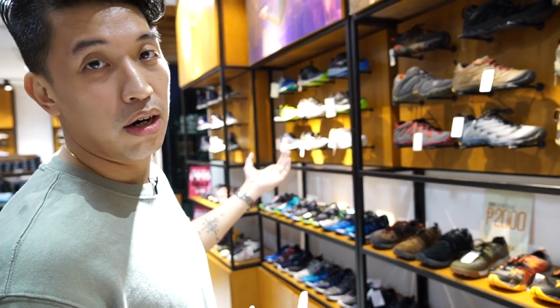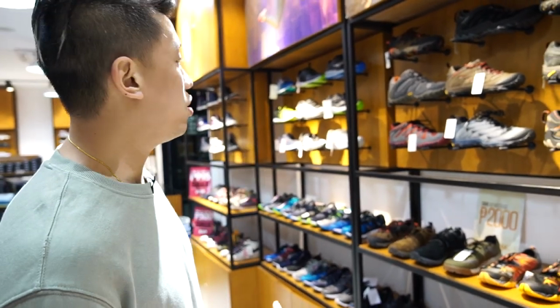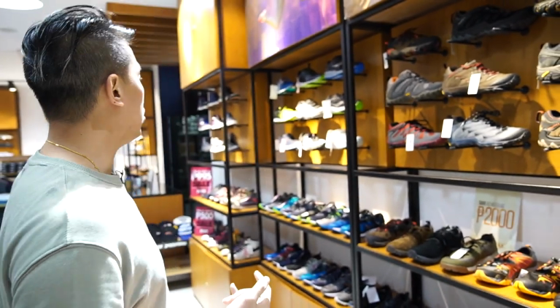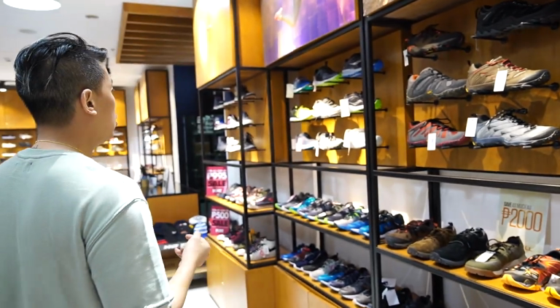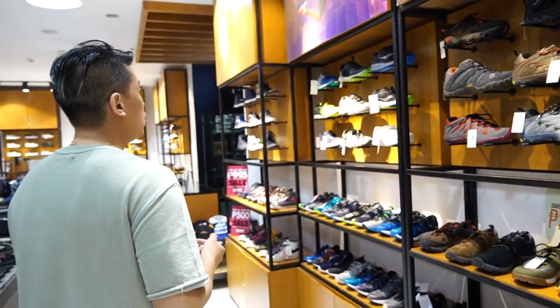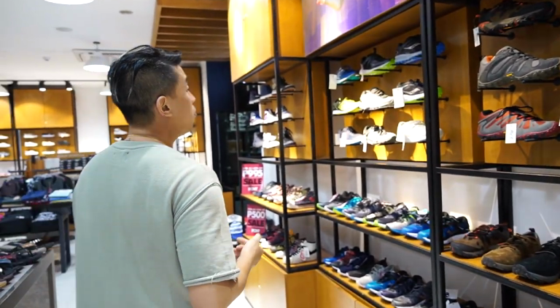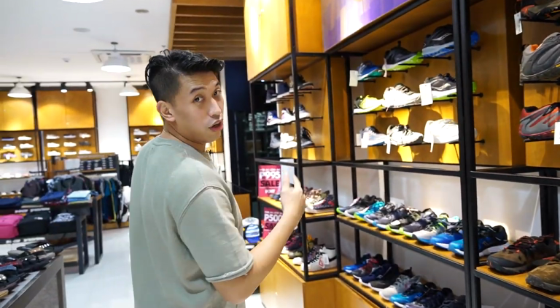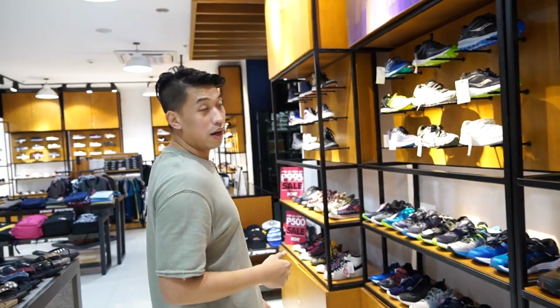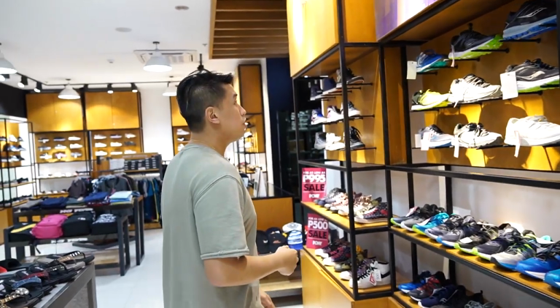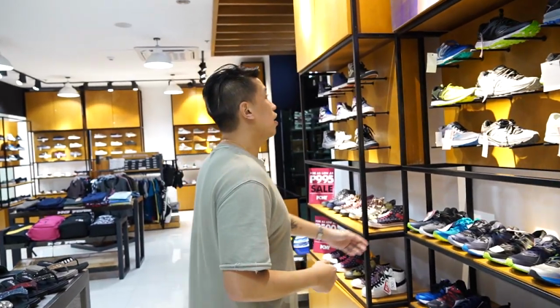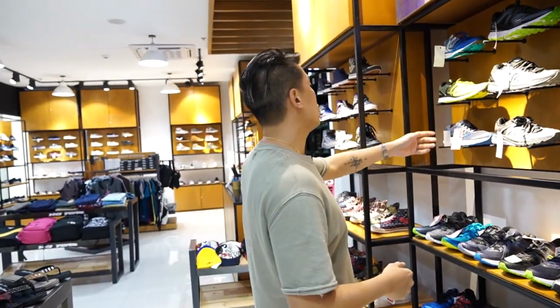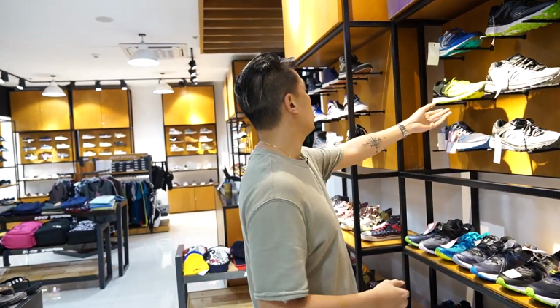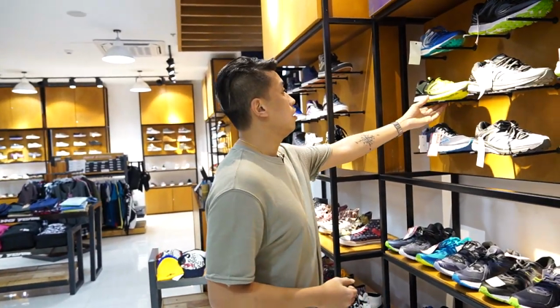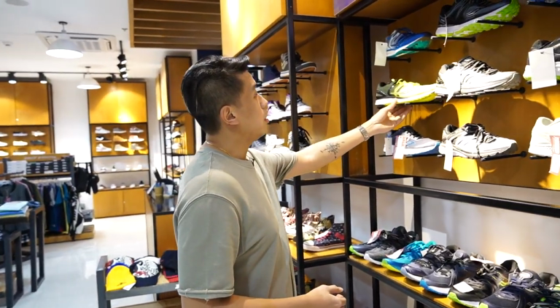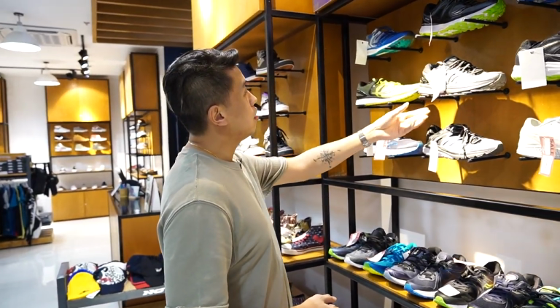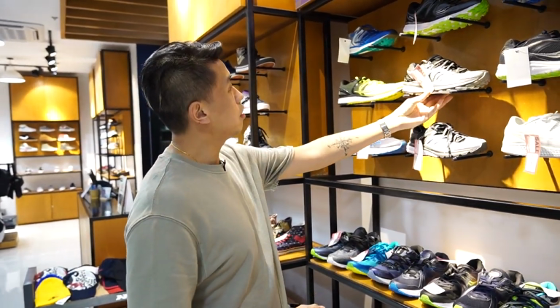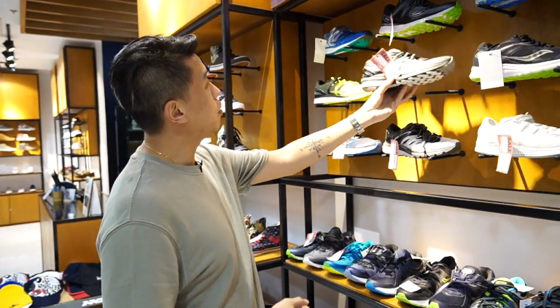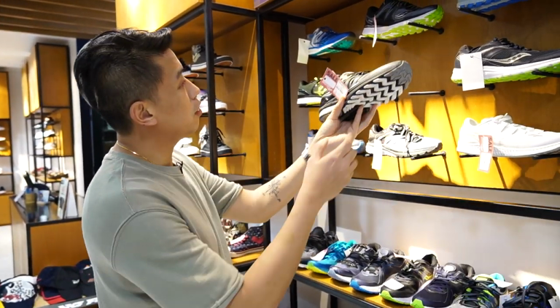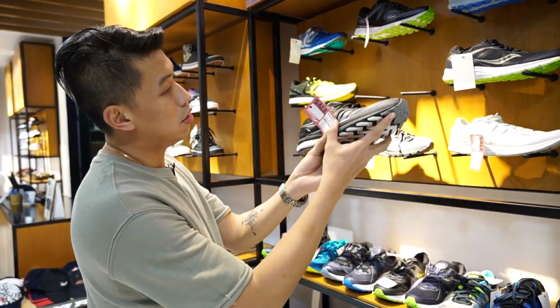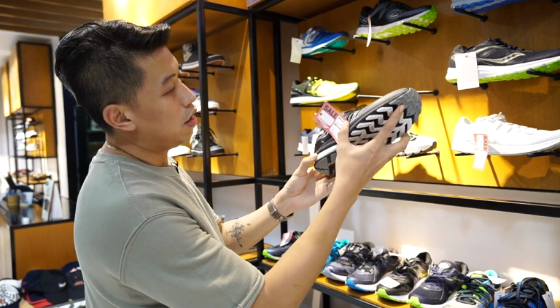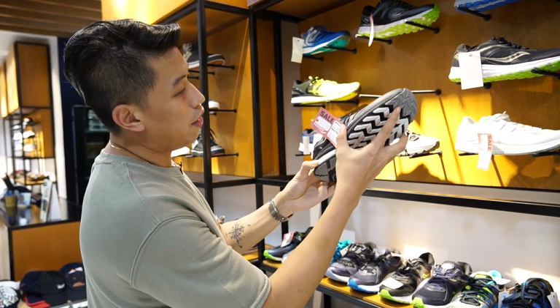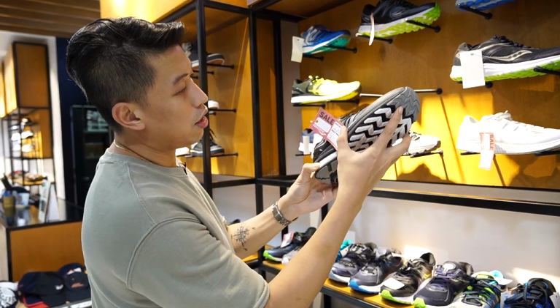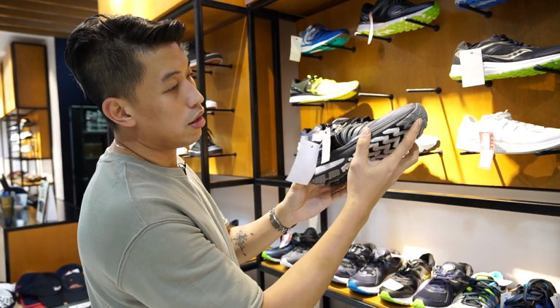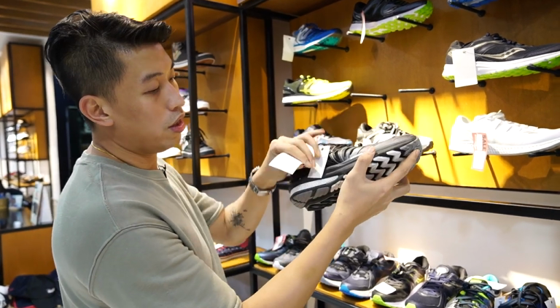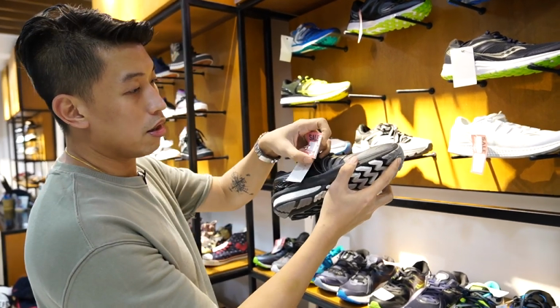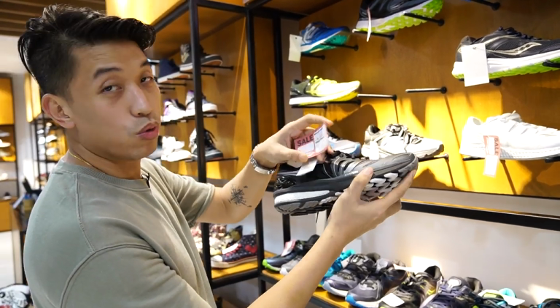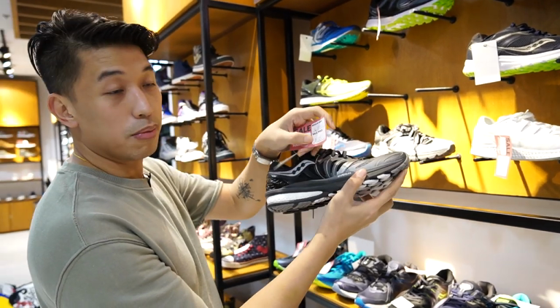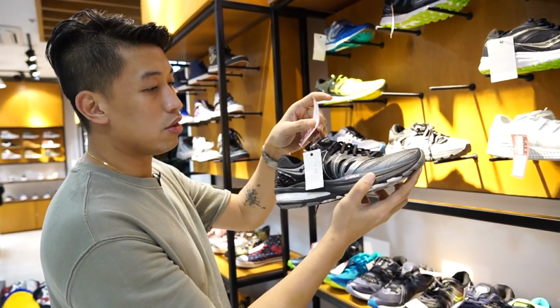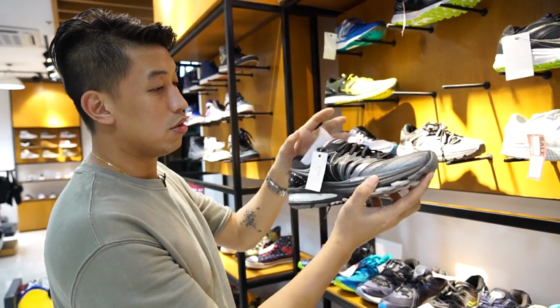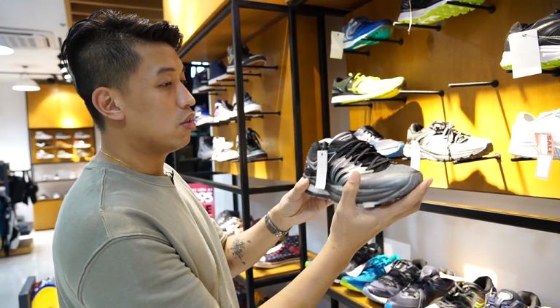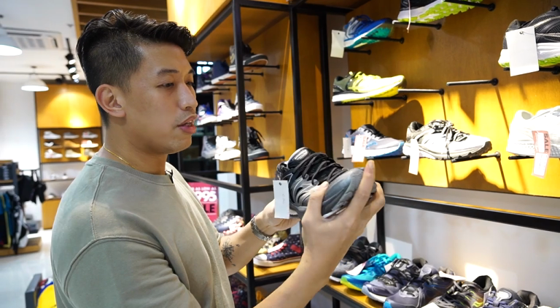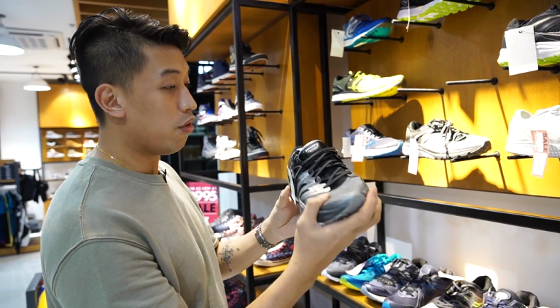And Sukoni running sneakers. So for runners, check this one out — sample this one is 7,000 down to around 2,000 pesos, which is around 70% off.